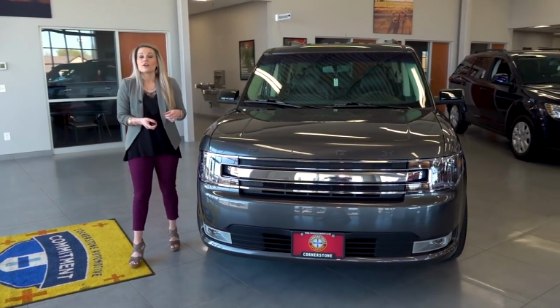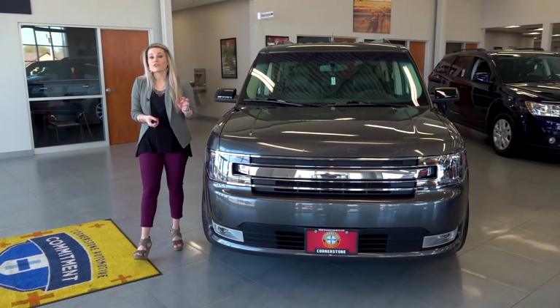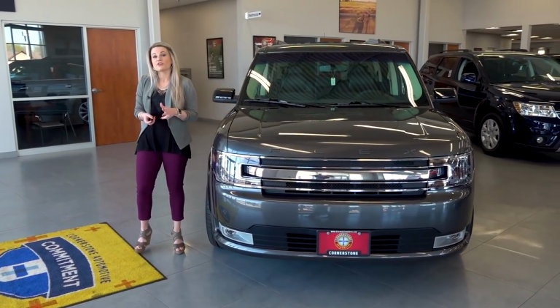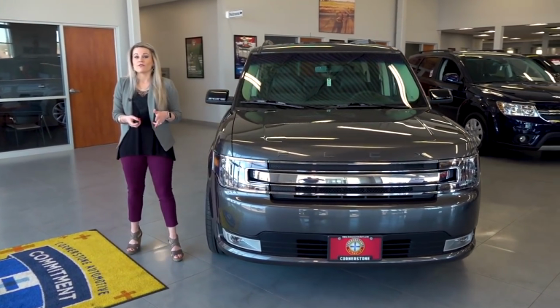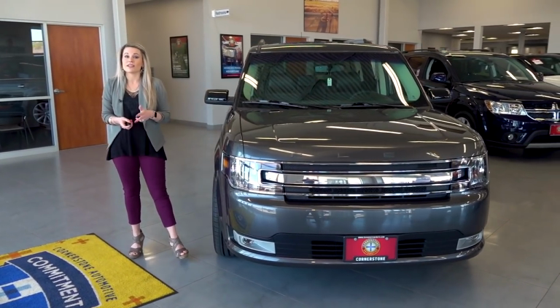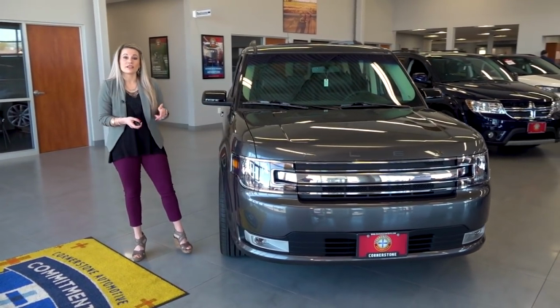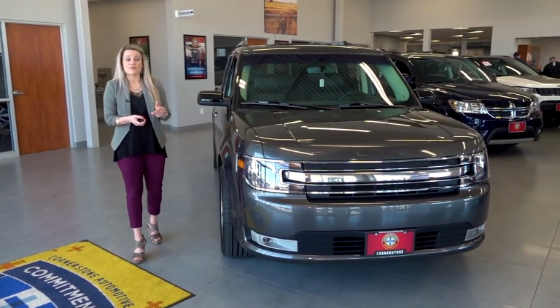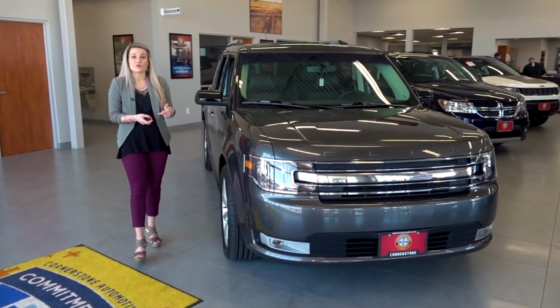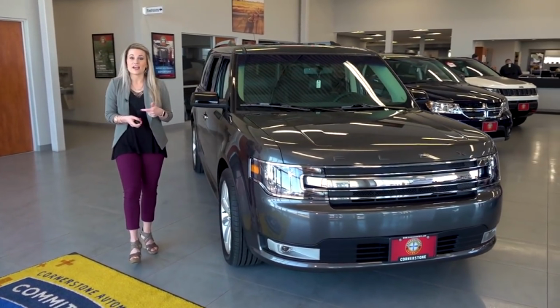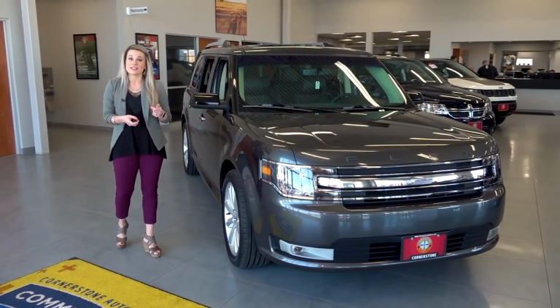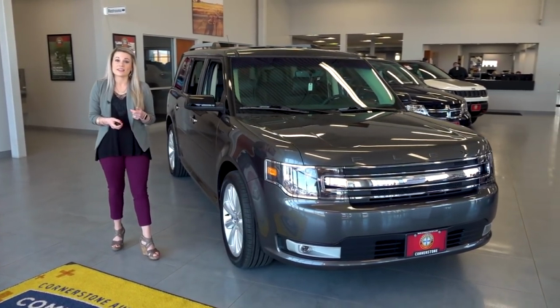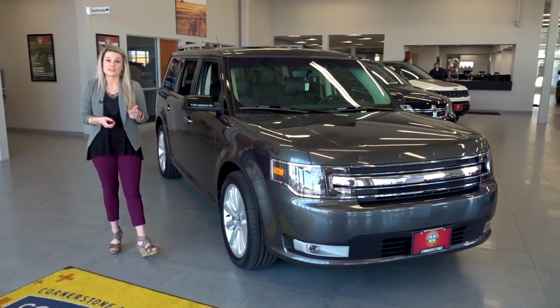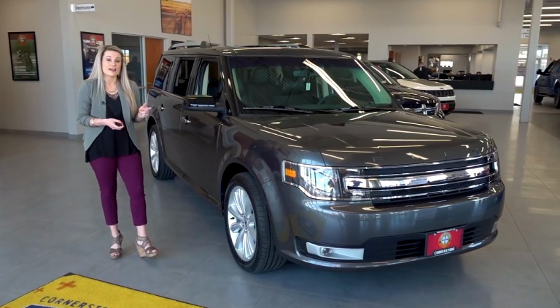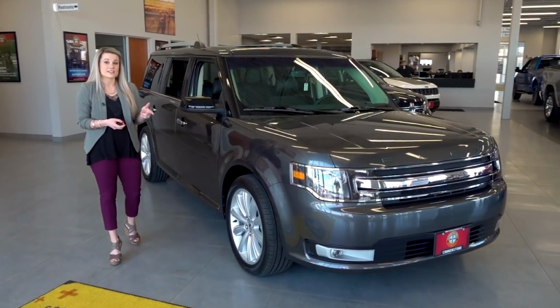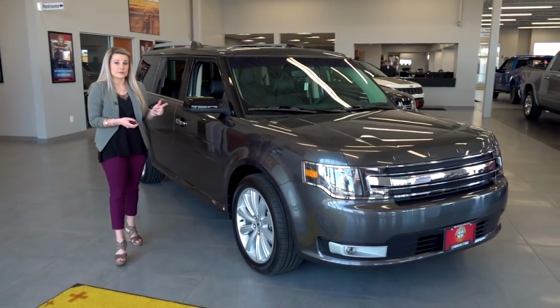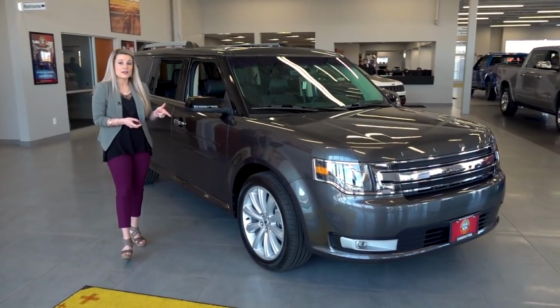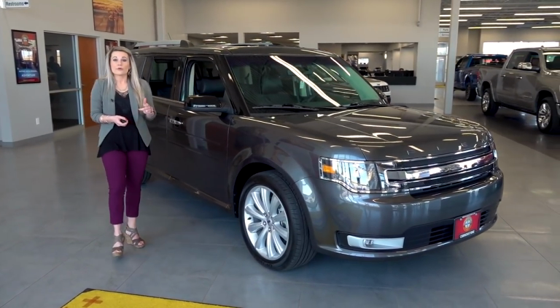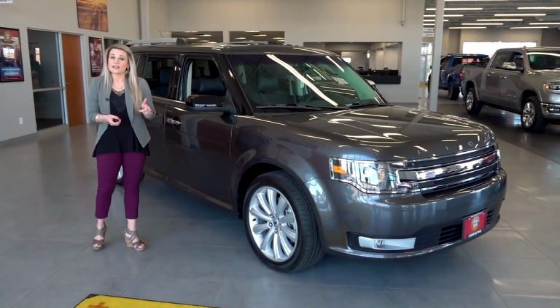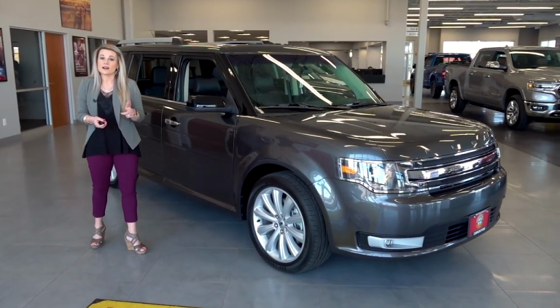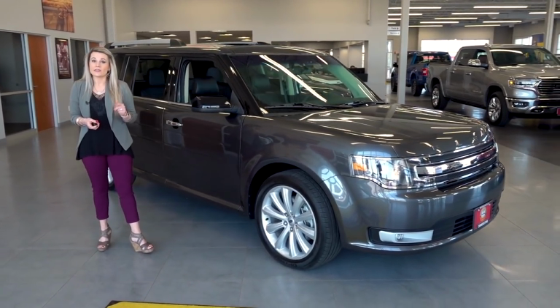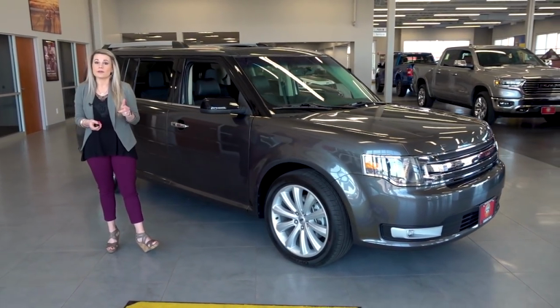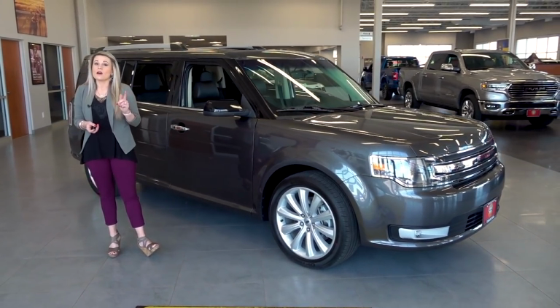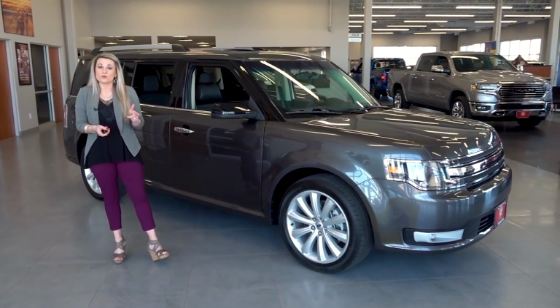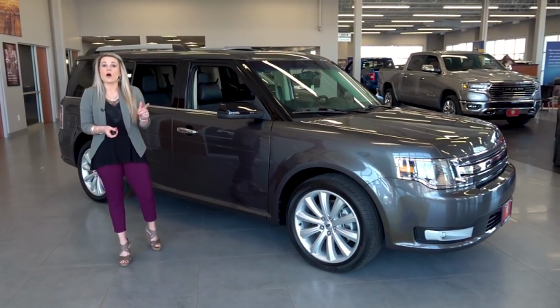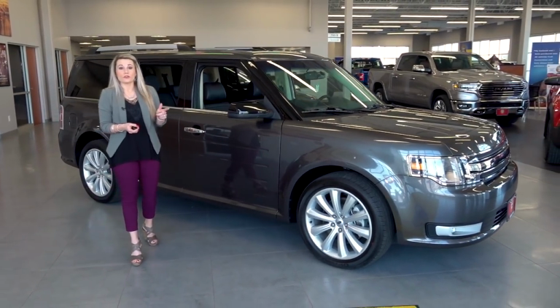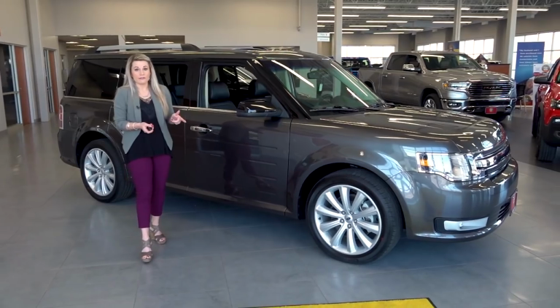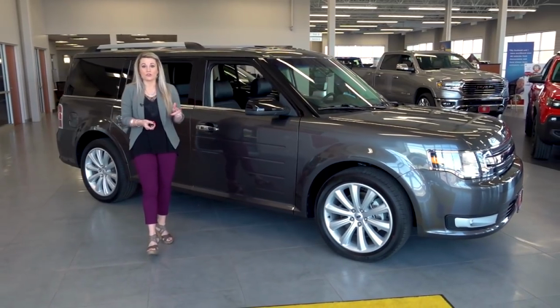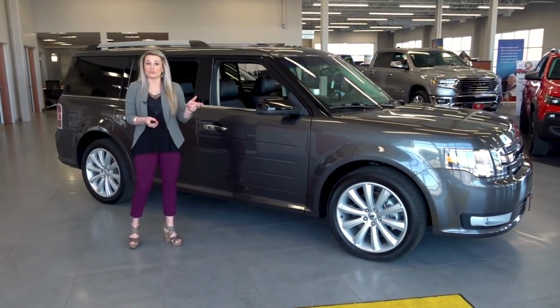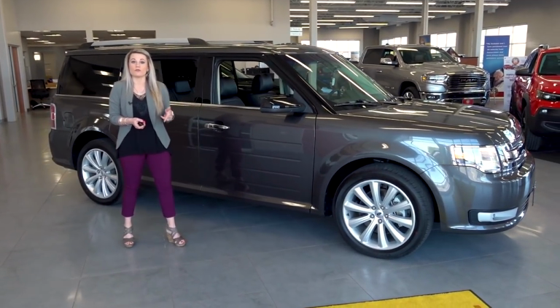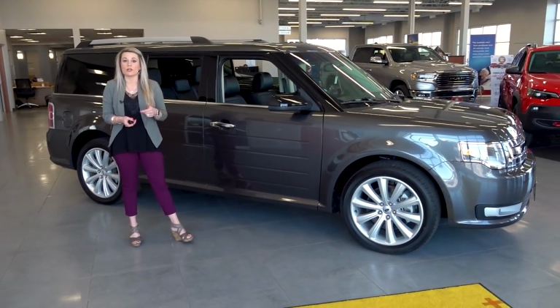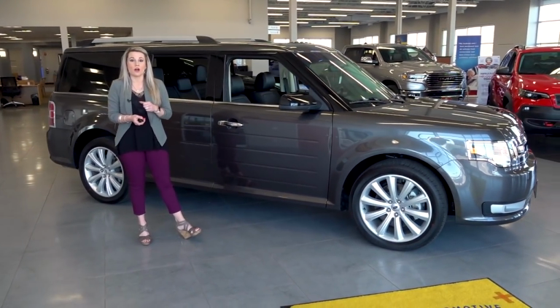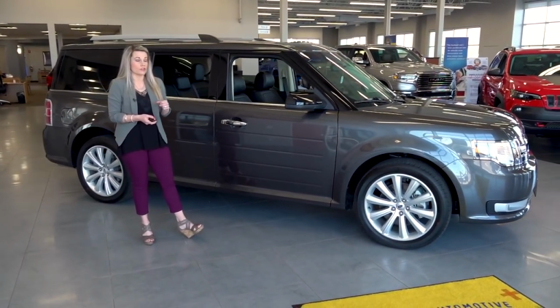There are three different trim levels available in the Flex: you have the SE, the SEL, and the Limited. Both the SEL and the Limited also come with all-wheel drive, so you can choose between front-wheel drive or all-wheel drive.